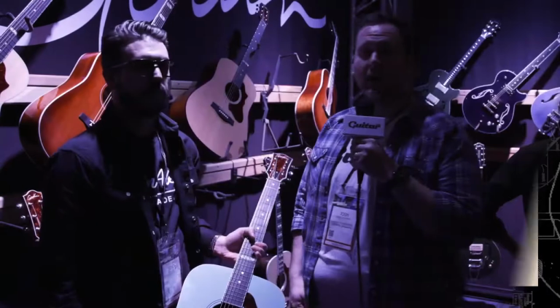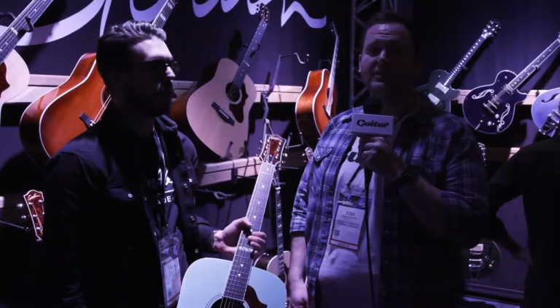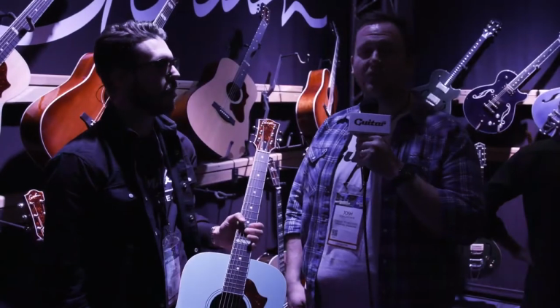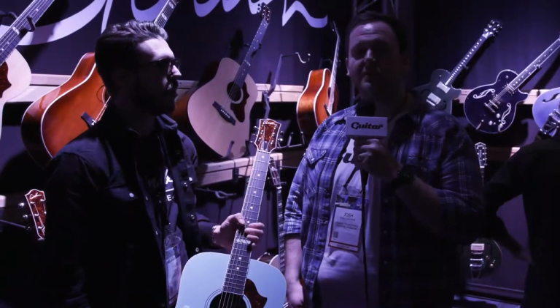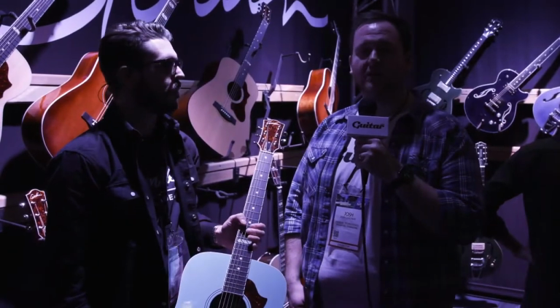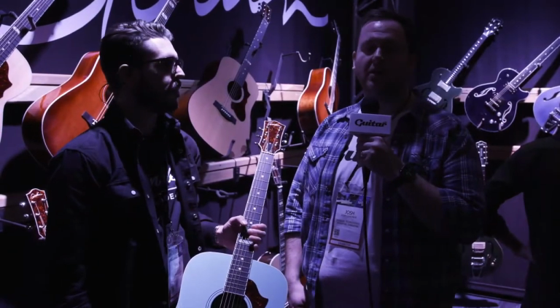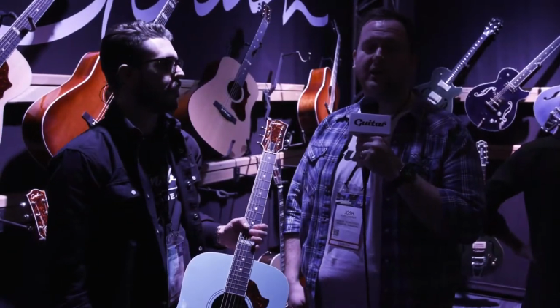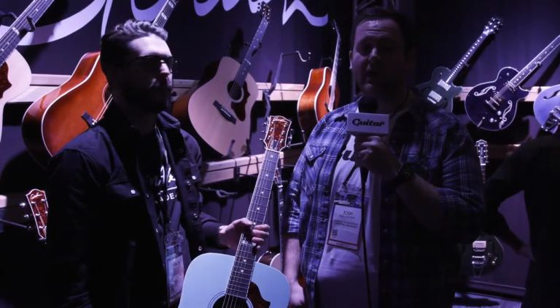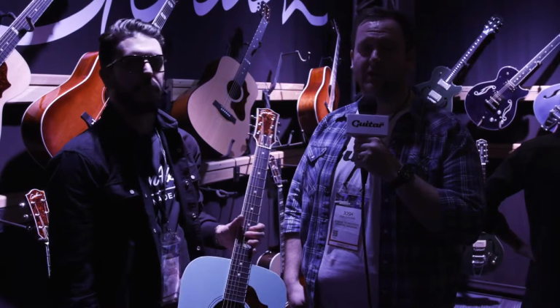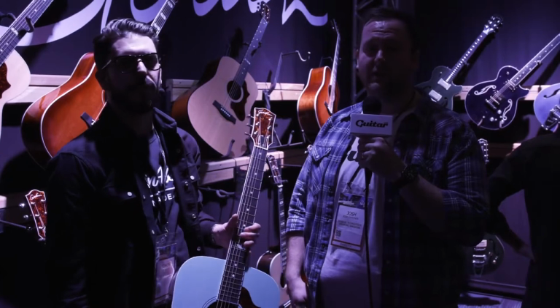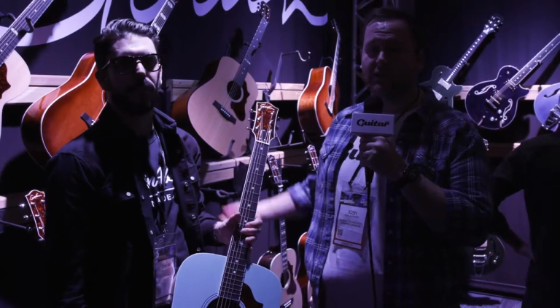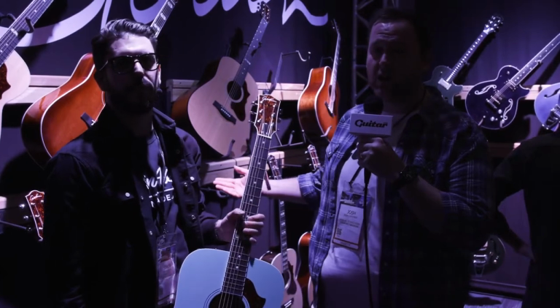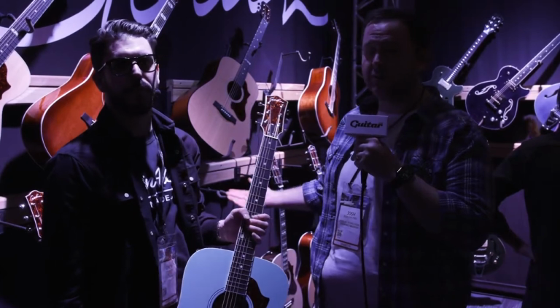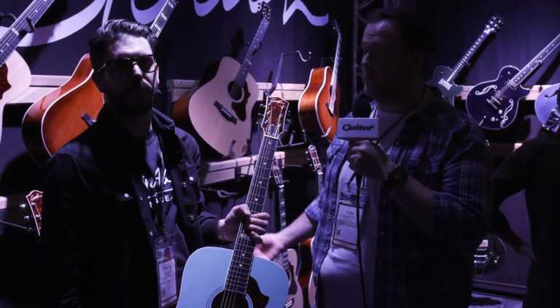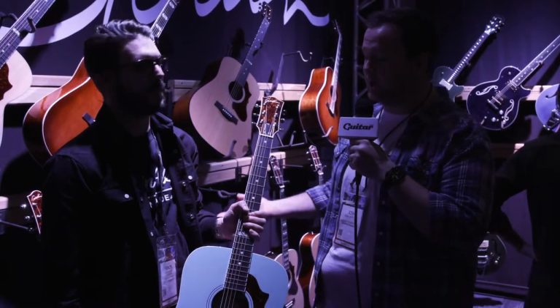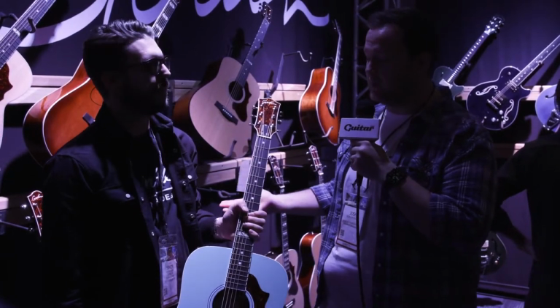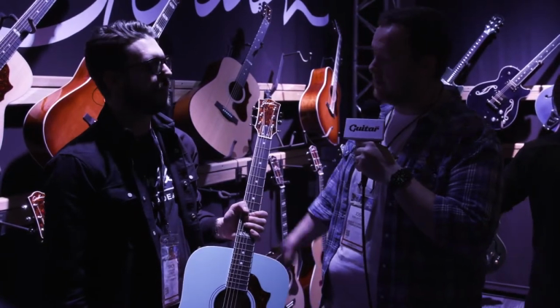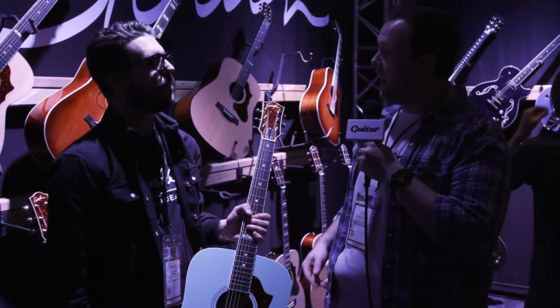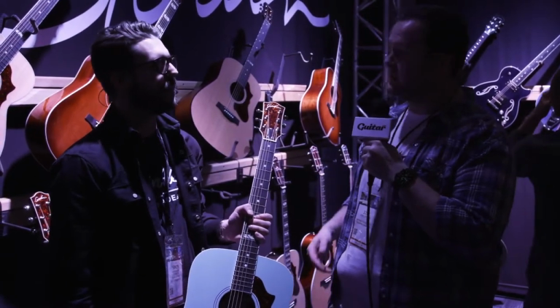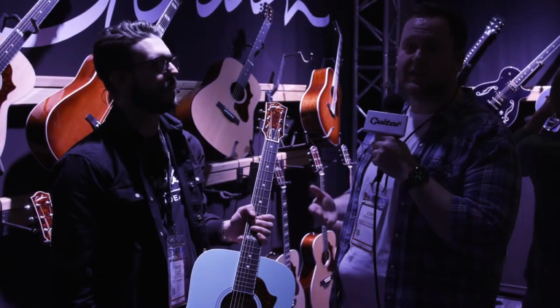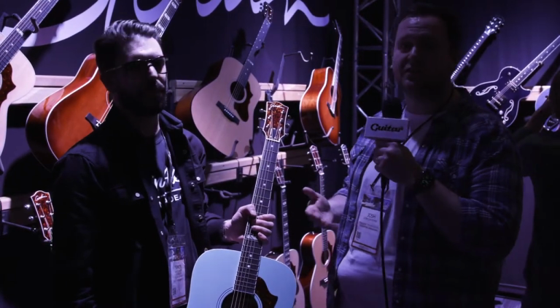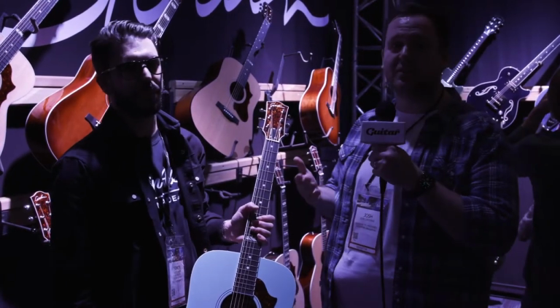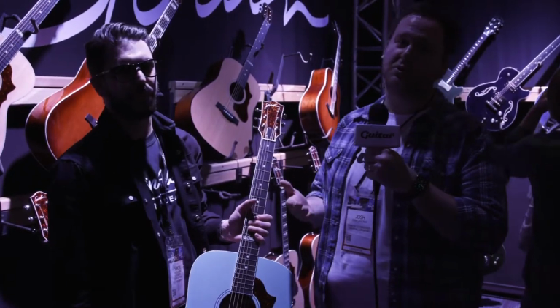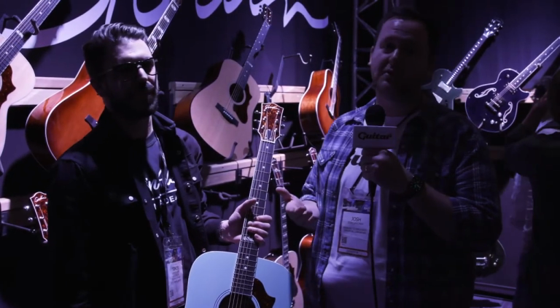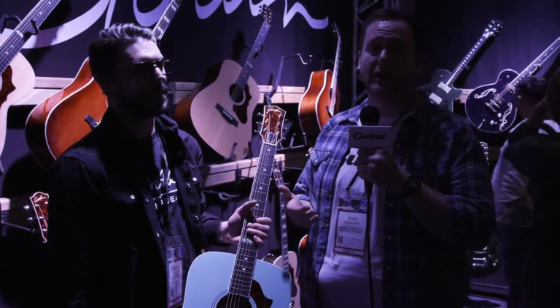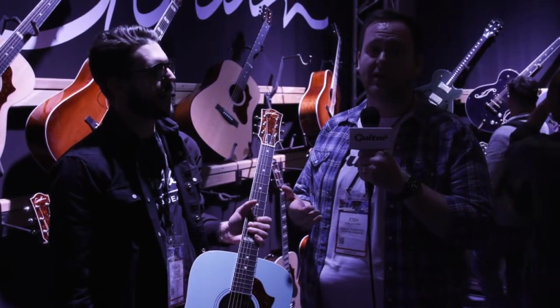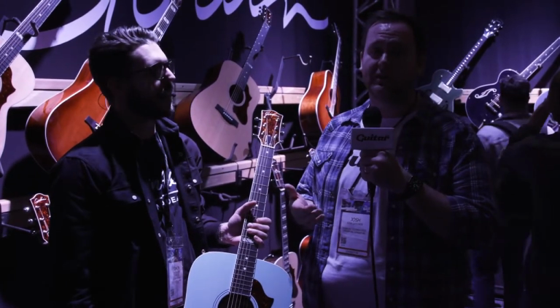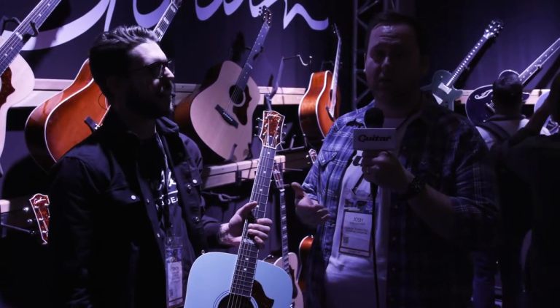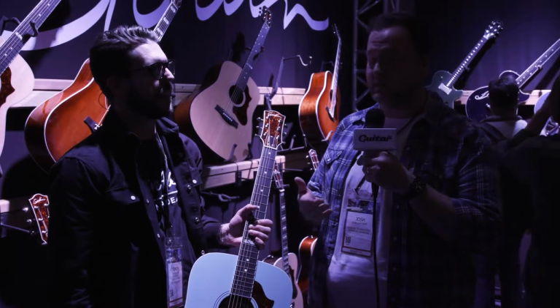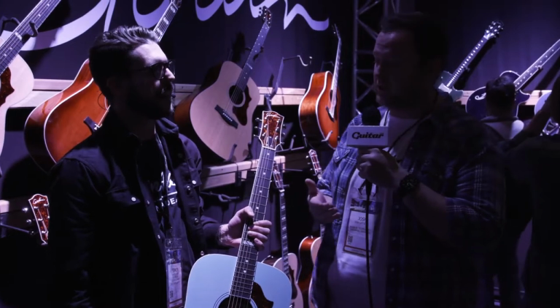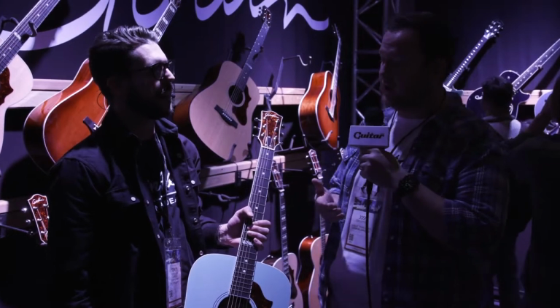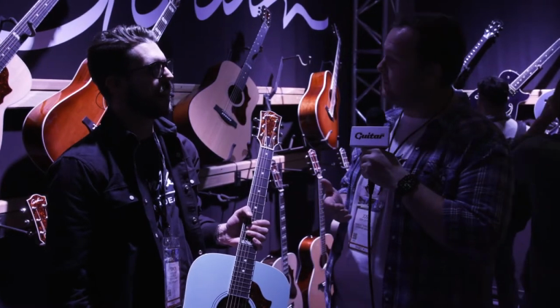Hey, this is Josh from Guitar.com here at NAMM 2020 at the Godin booth. I'm here with Simon Godin. He's going to take us through some of the cool new Godin guitars that are released this year at NAMM.